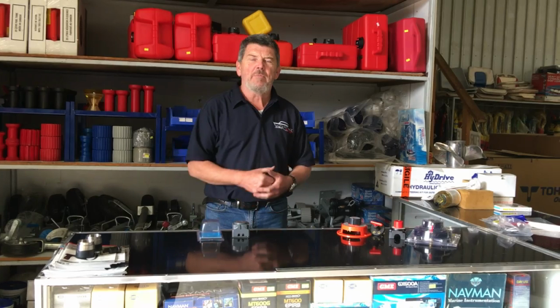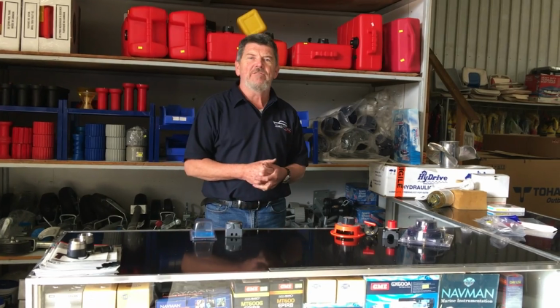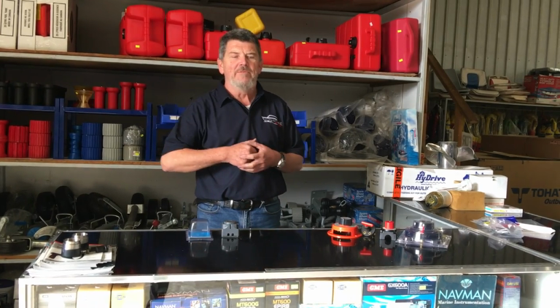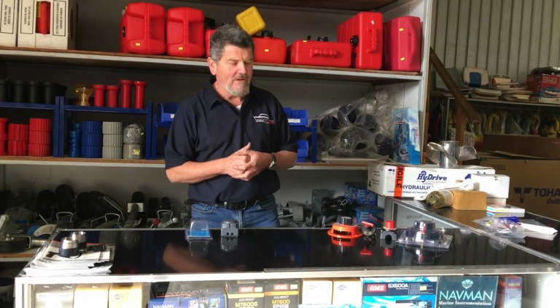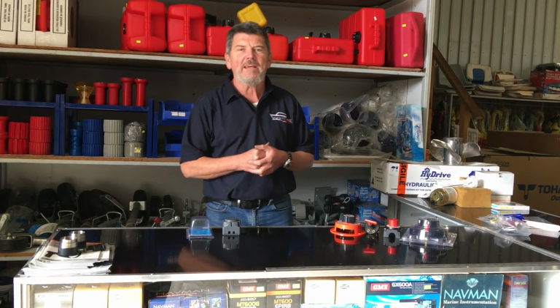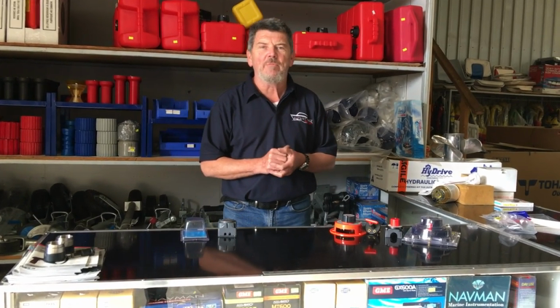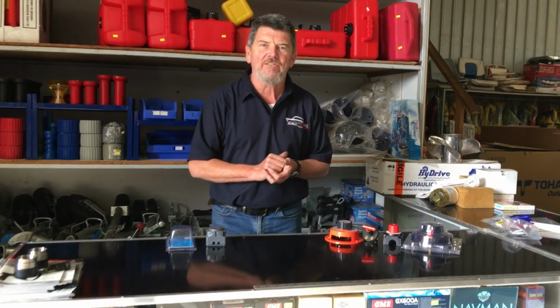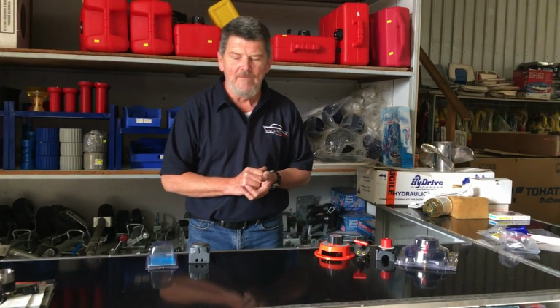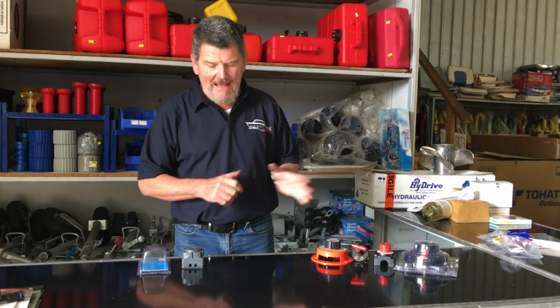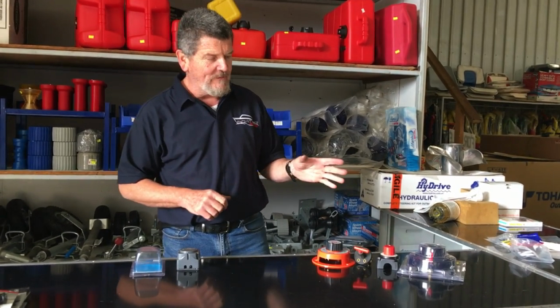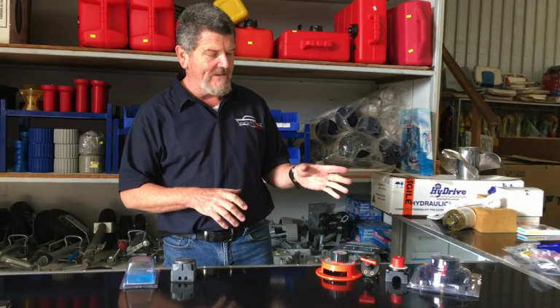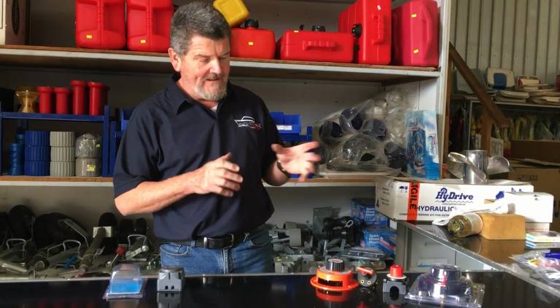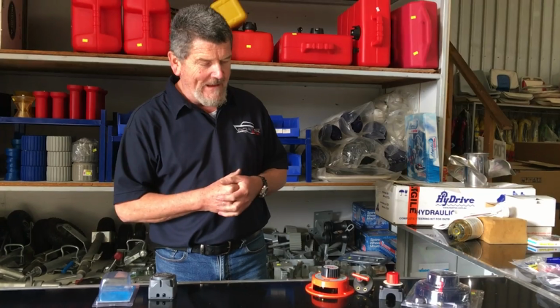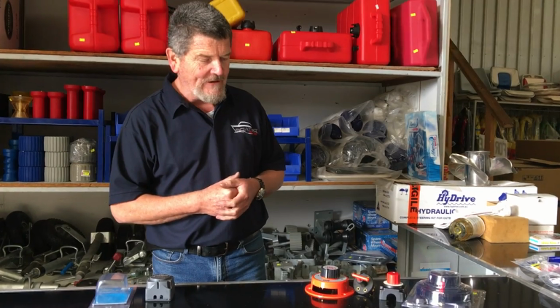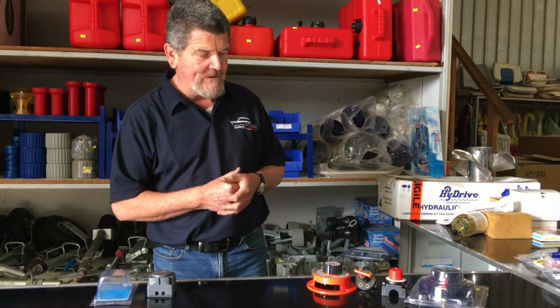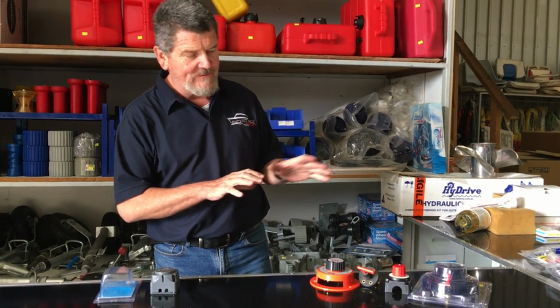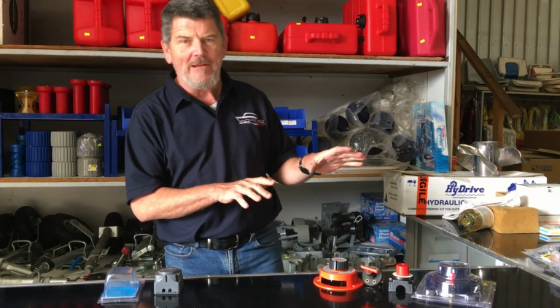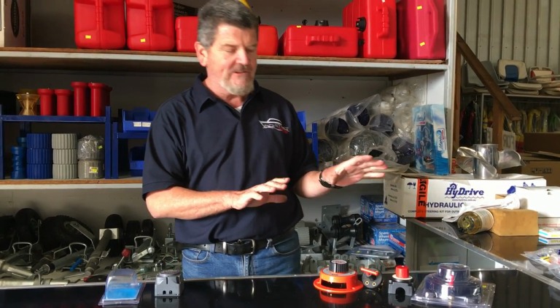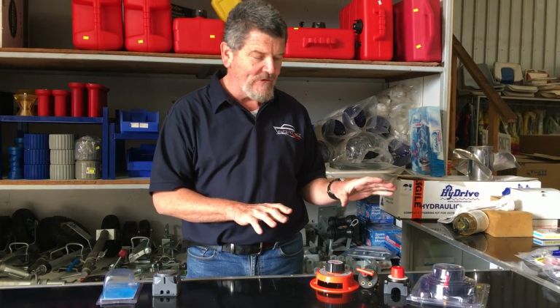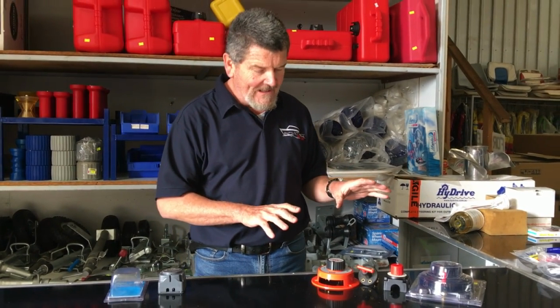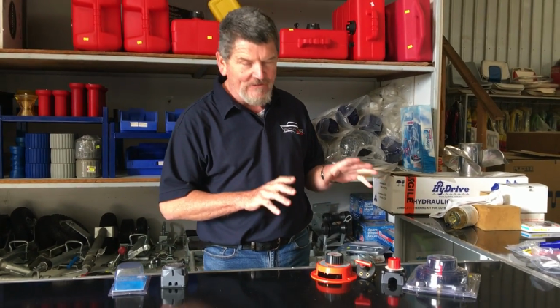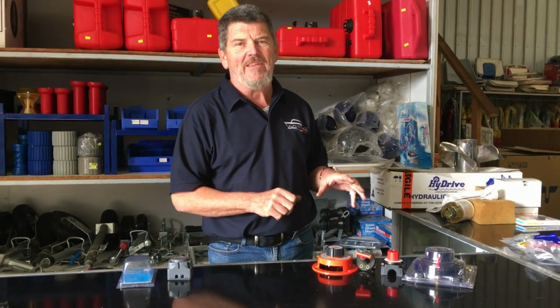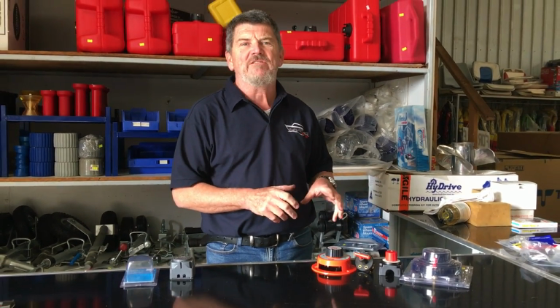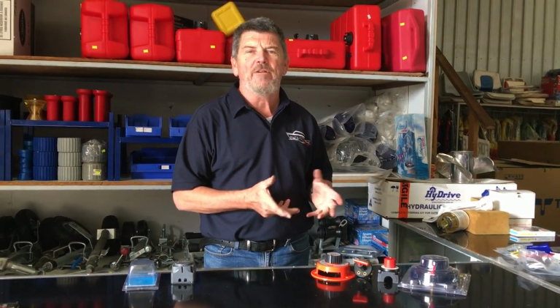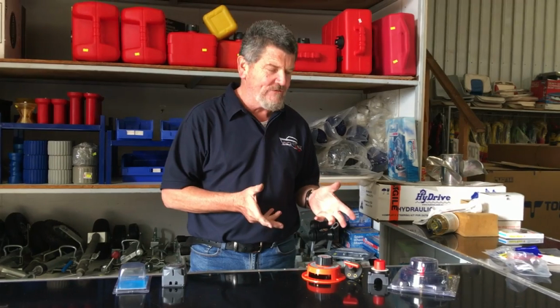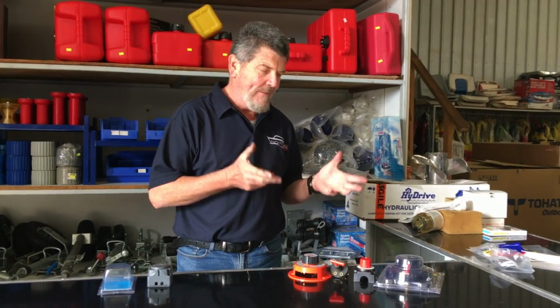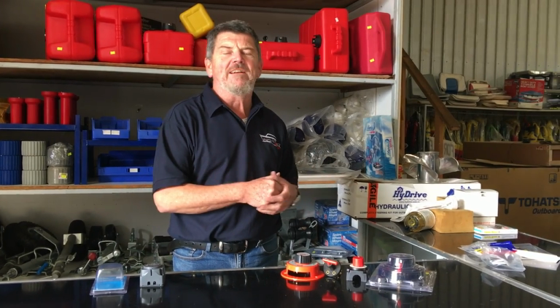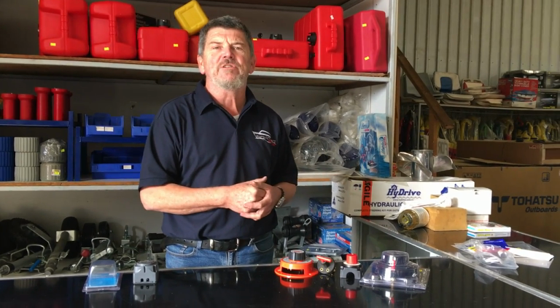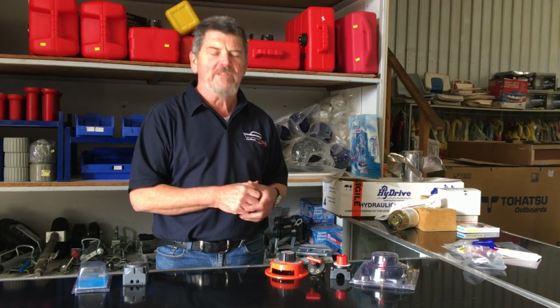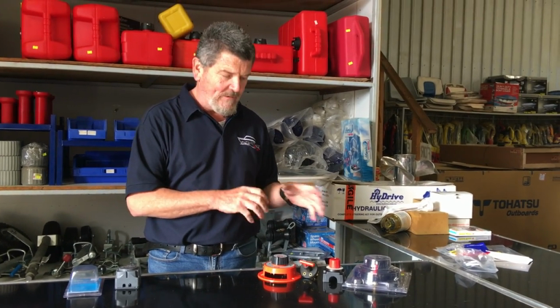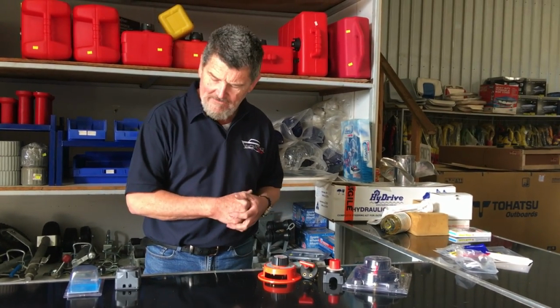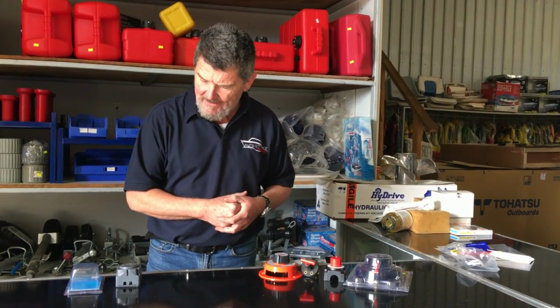Hello Boaters and Fishermen, Wally Steadnick here from The Boating Scene. Last week we covered manual battery switches, which are becoming a bit of a dinosaur but still have their place in the boating industry, basically due to cost and the simplicity of working them.